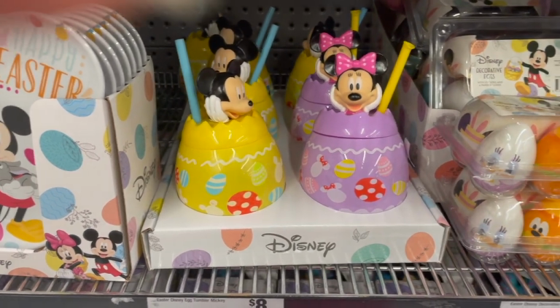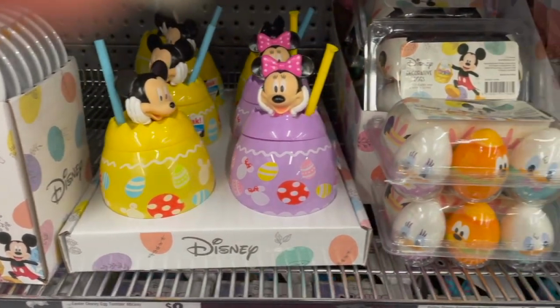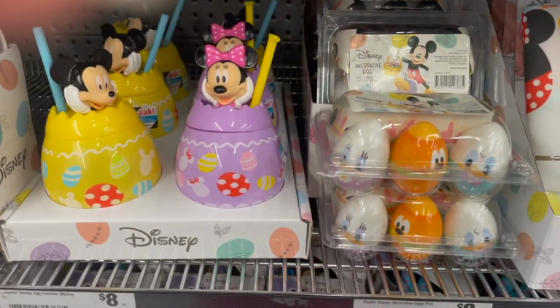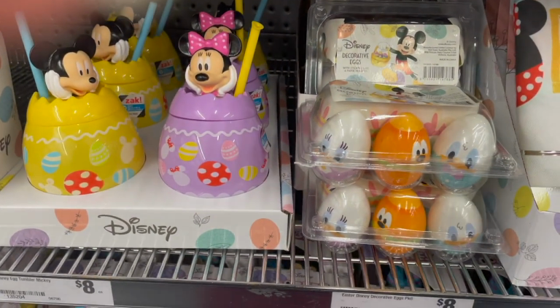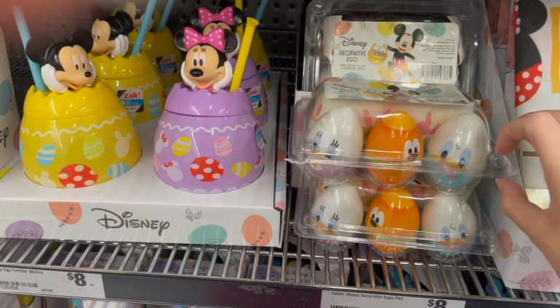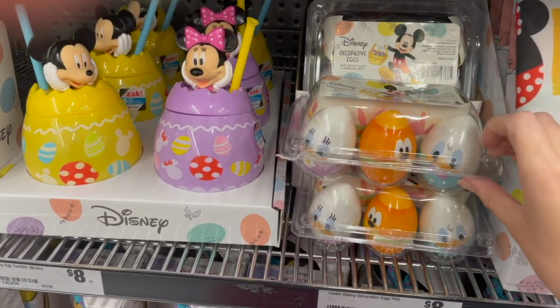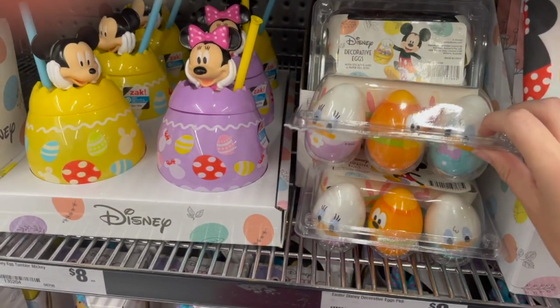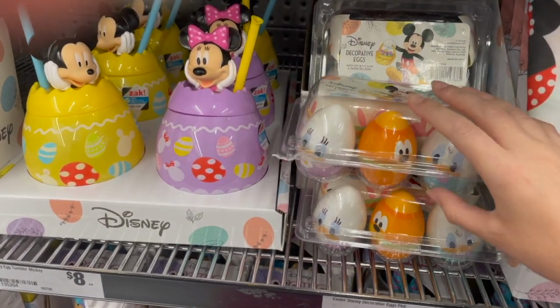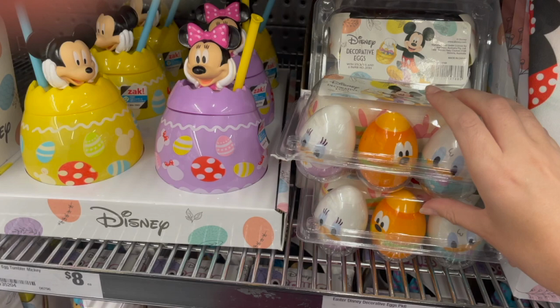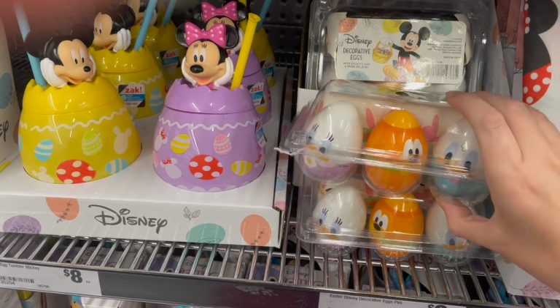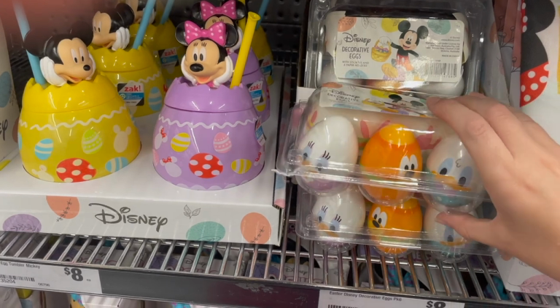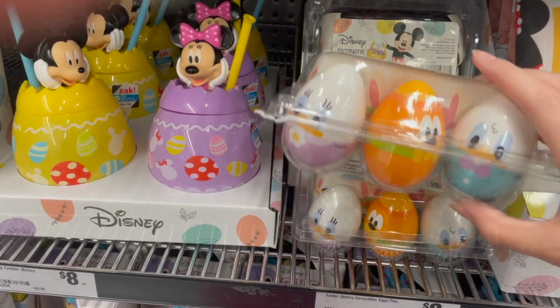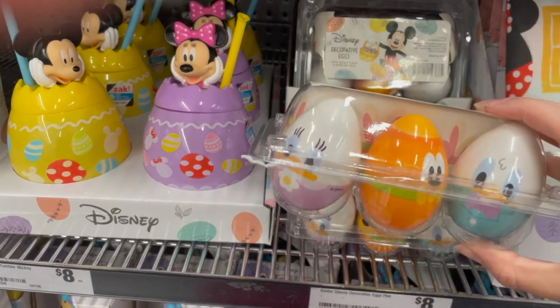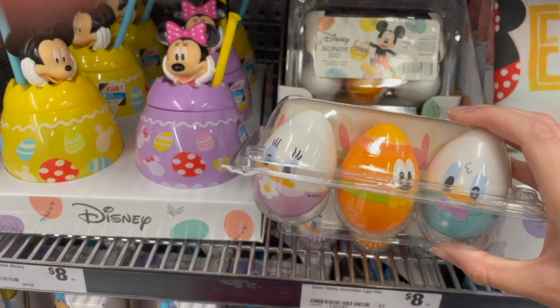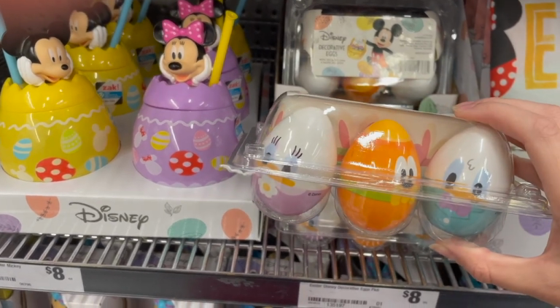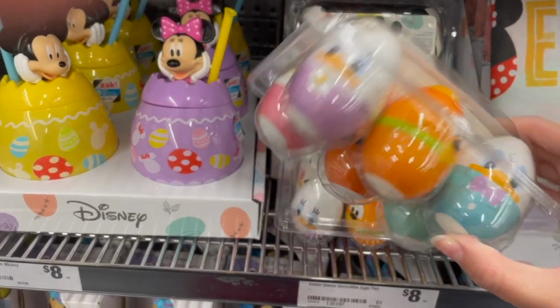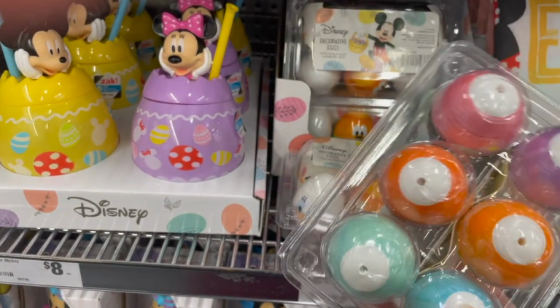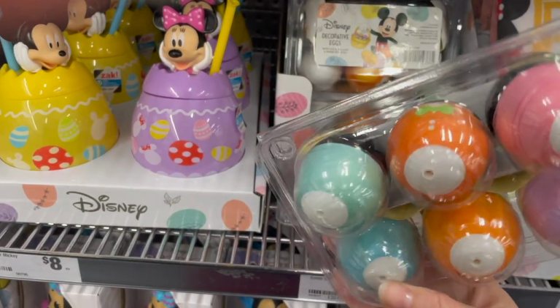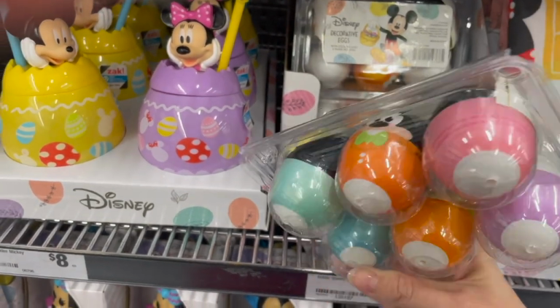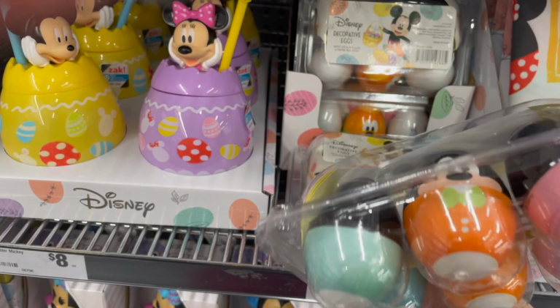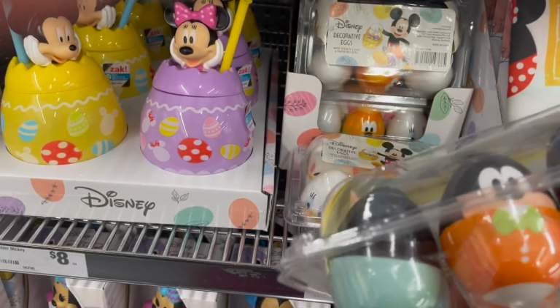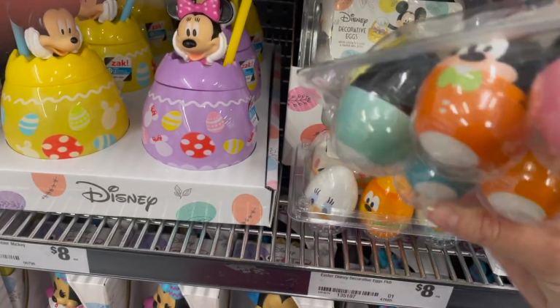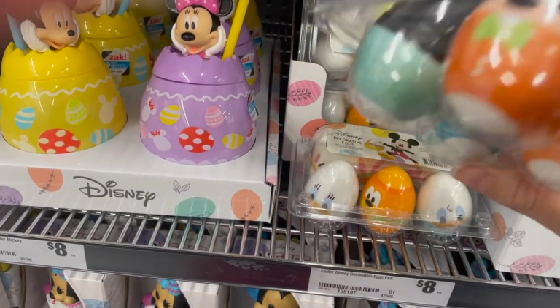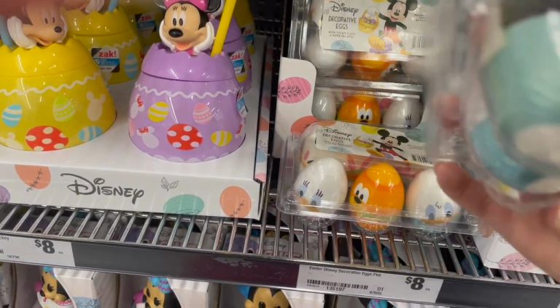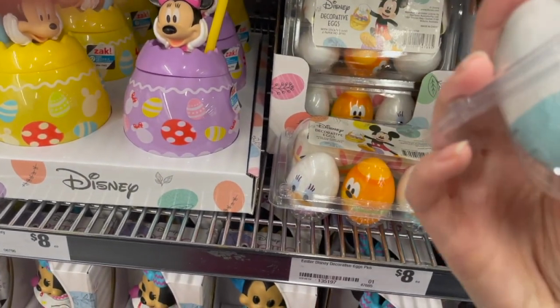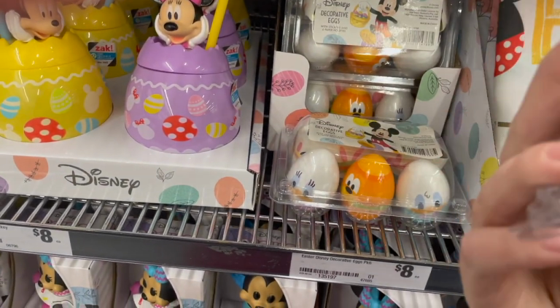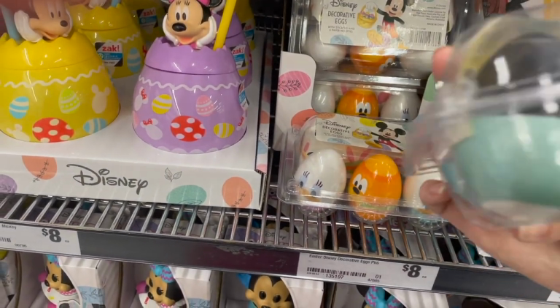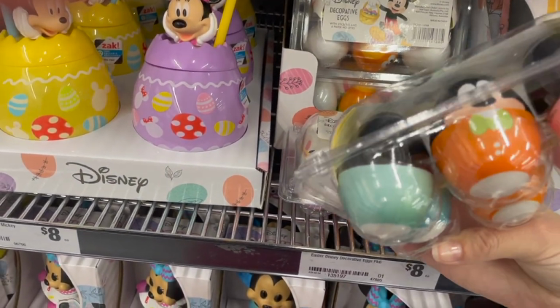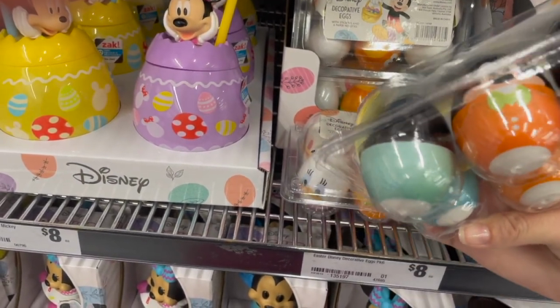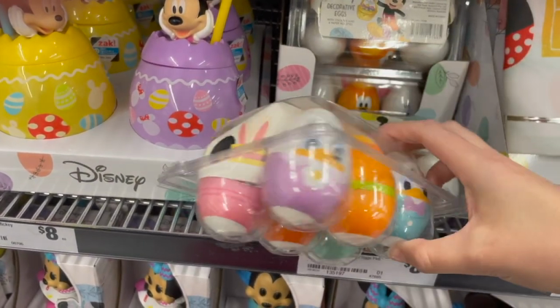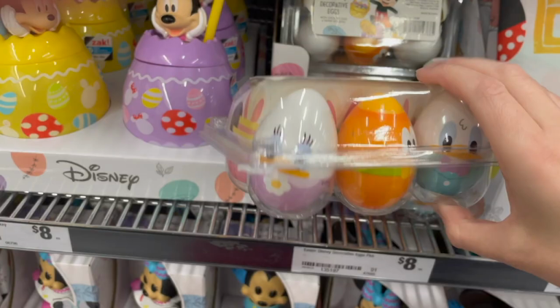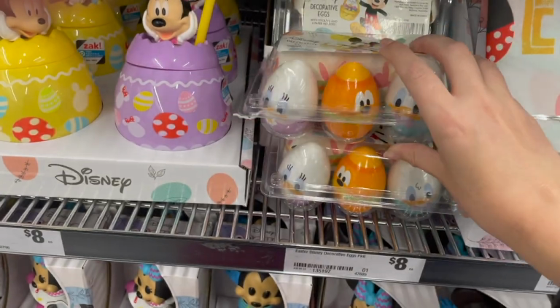You also have some decorative eggs and these are really cute — they remind me of the ones you can get at Epcot. So there's a Pluto, a Daisy, a Donald, and on the other side we've got Goofy. Not sure what those other two are but I'm sure there's someone cool.